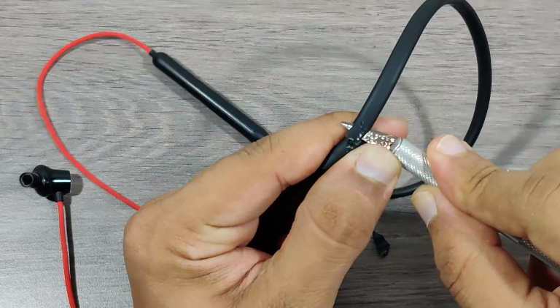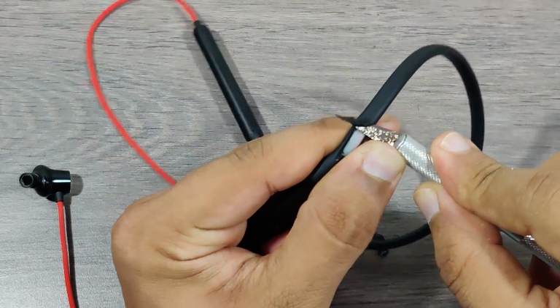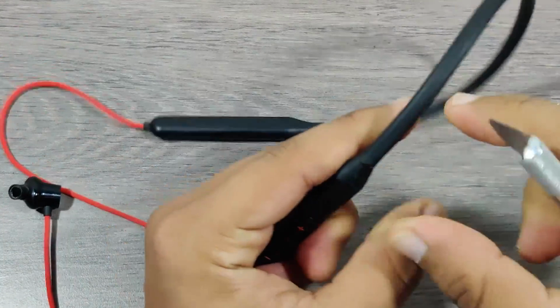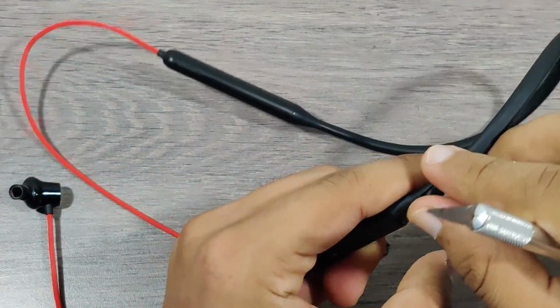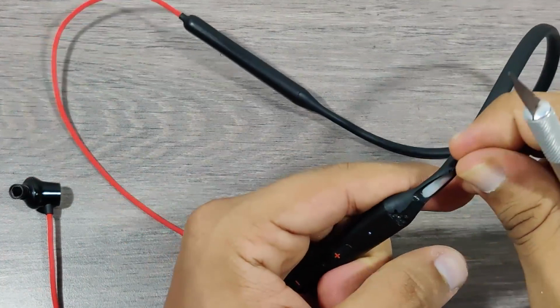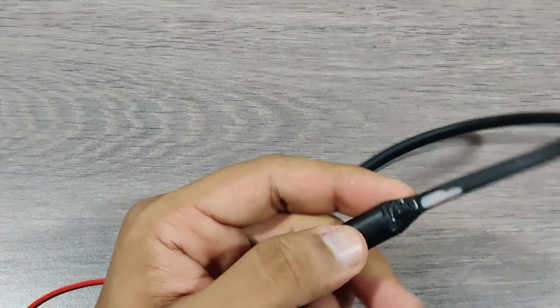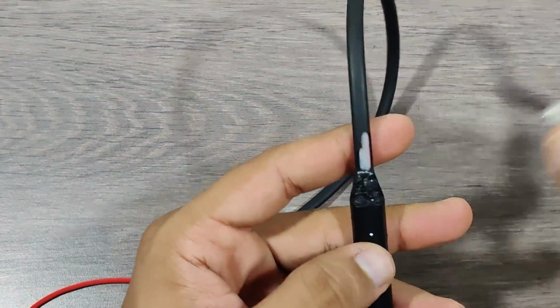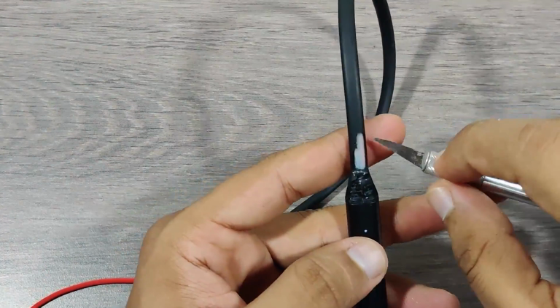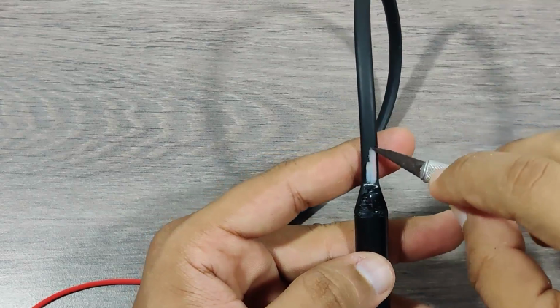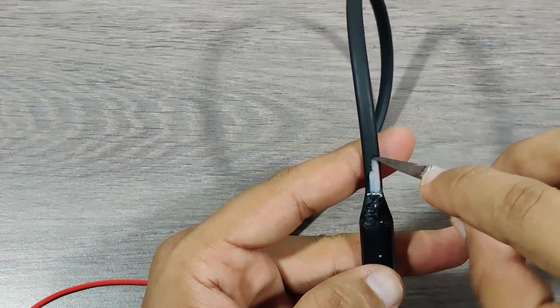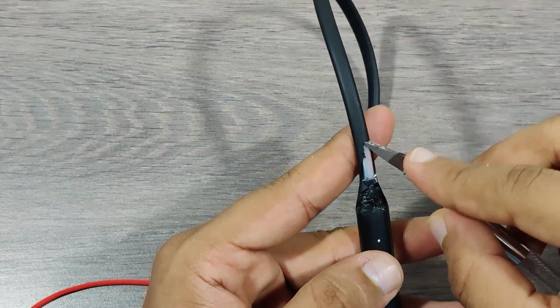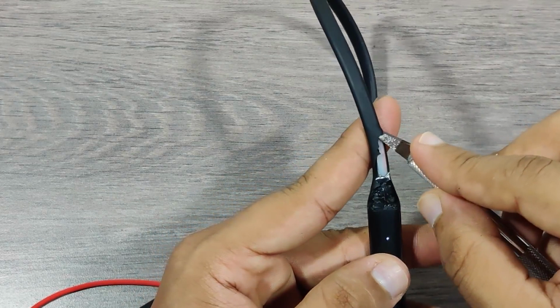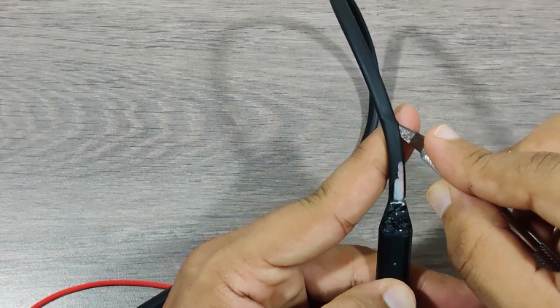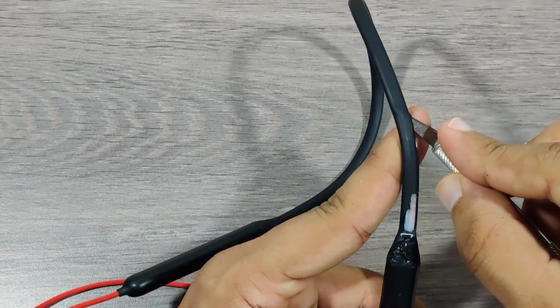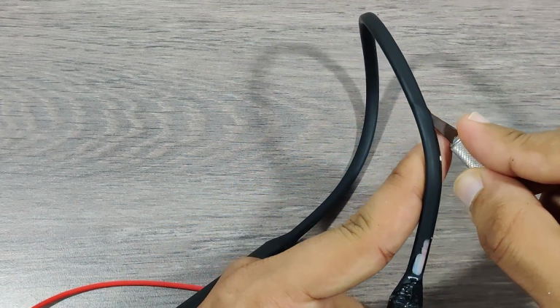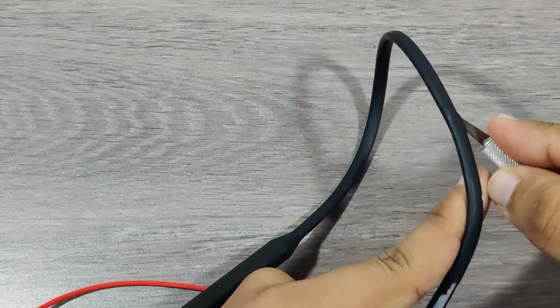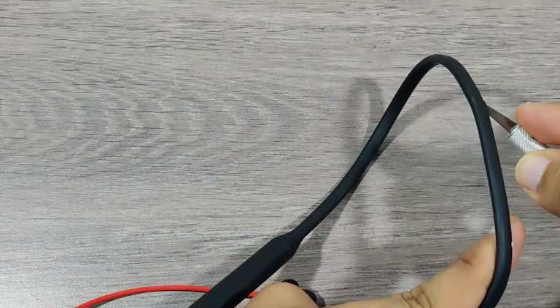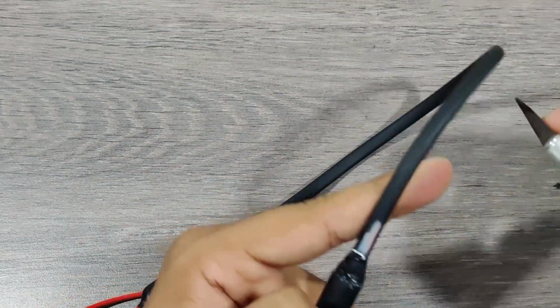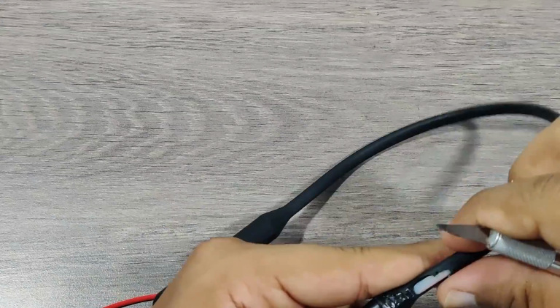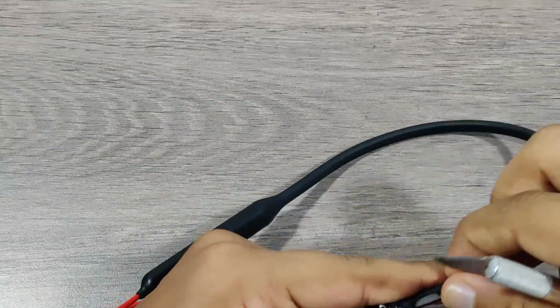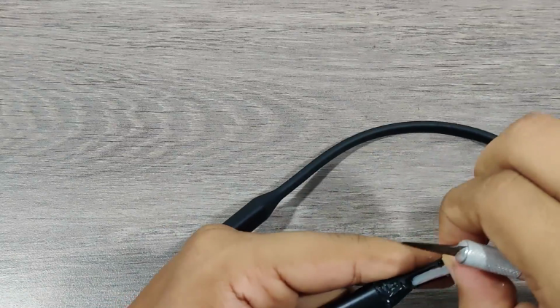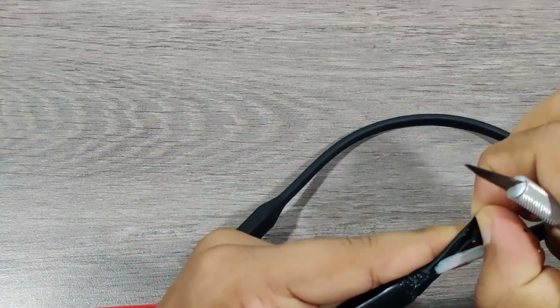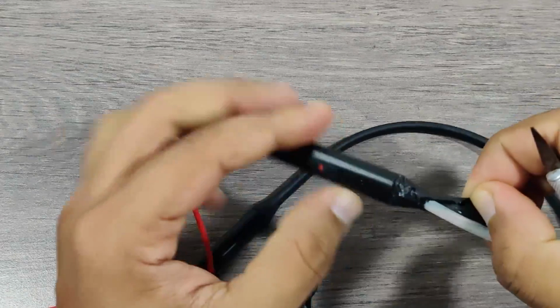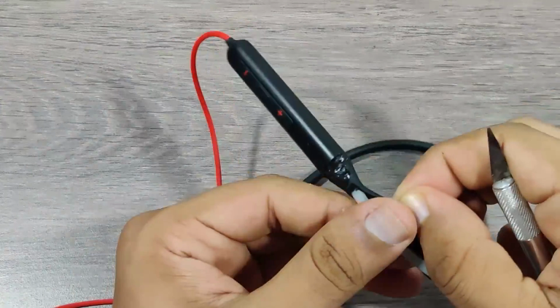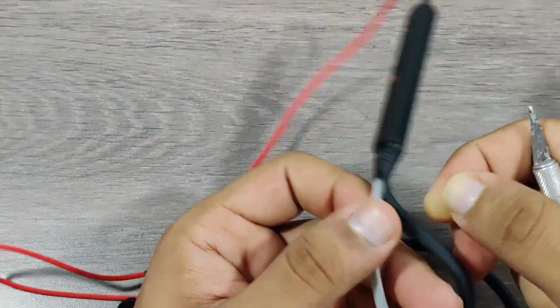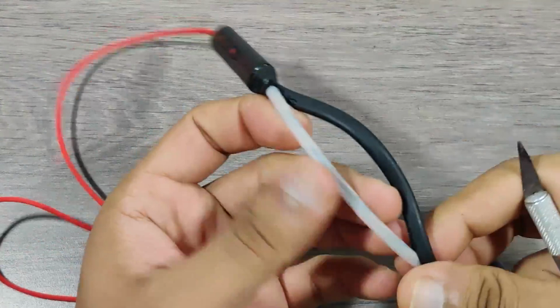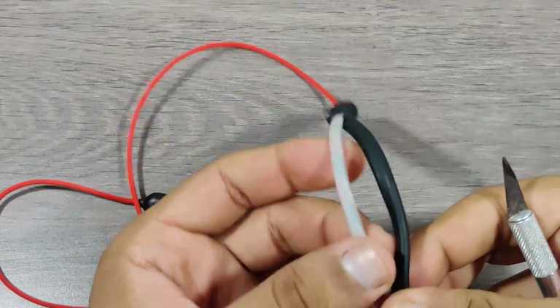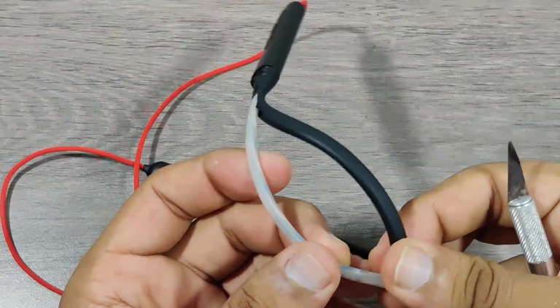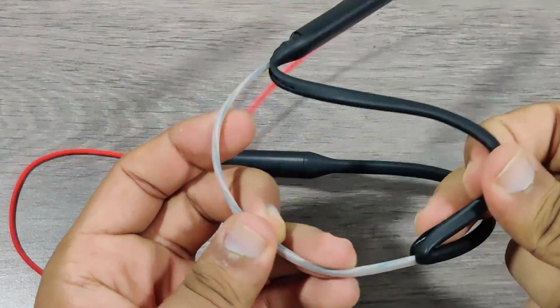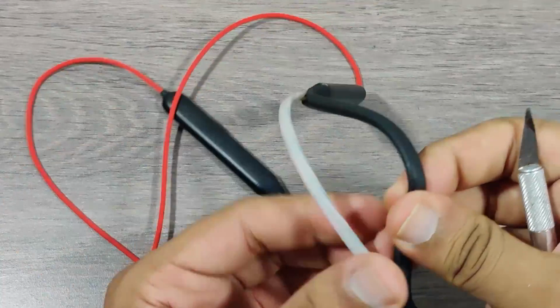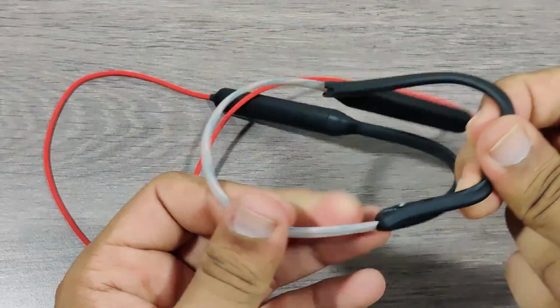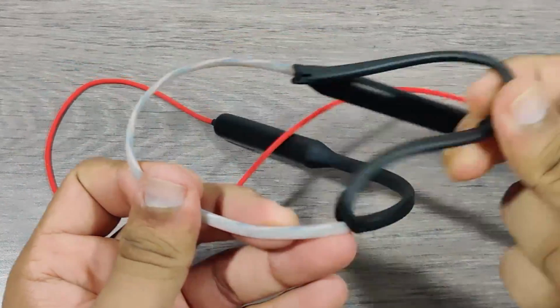Let's cut this silicone and see how the wires are placed inside. It has double protection, which is good.